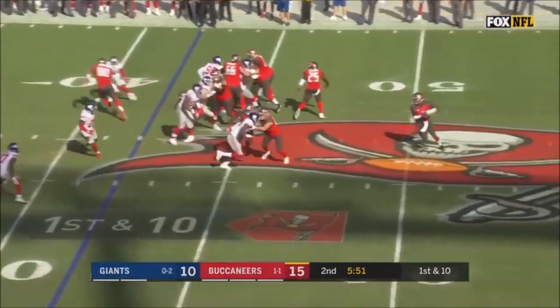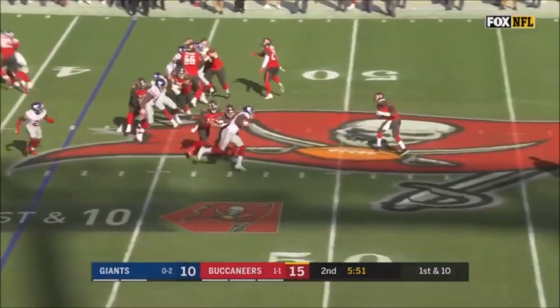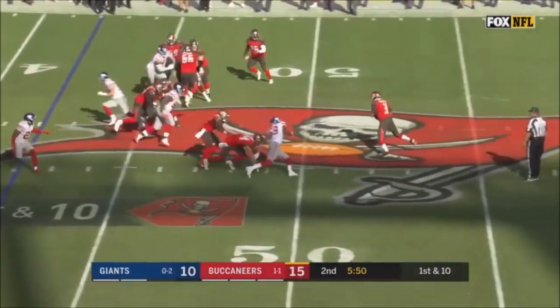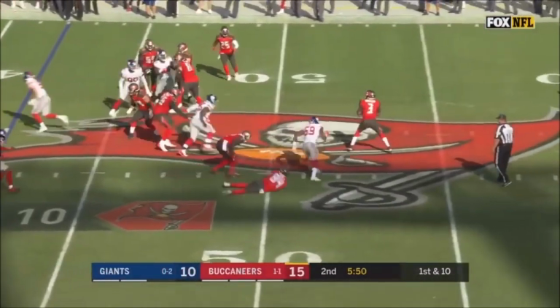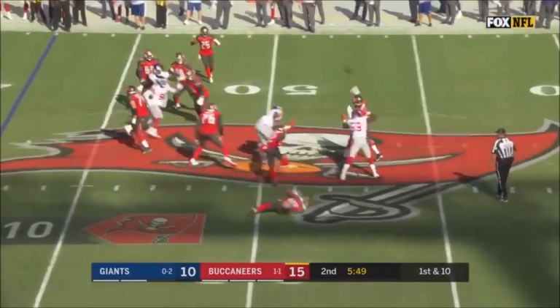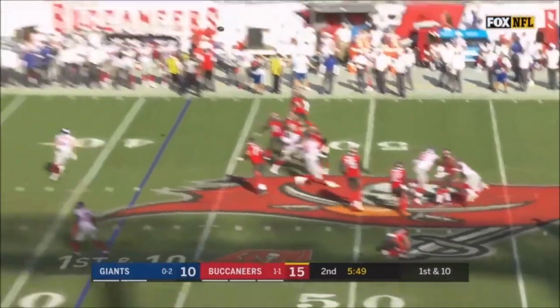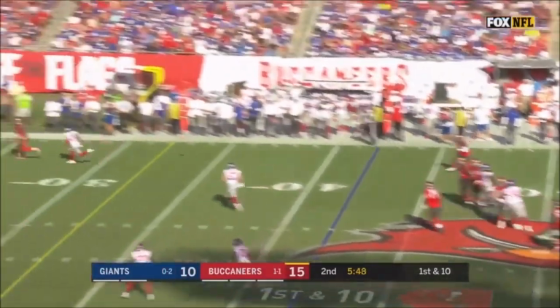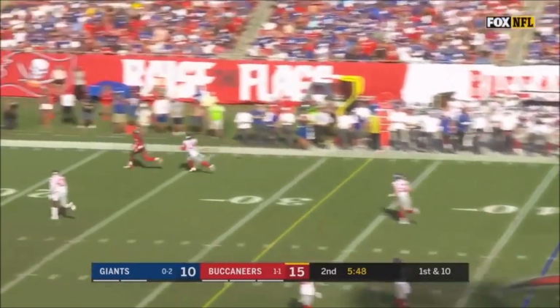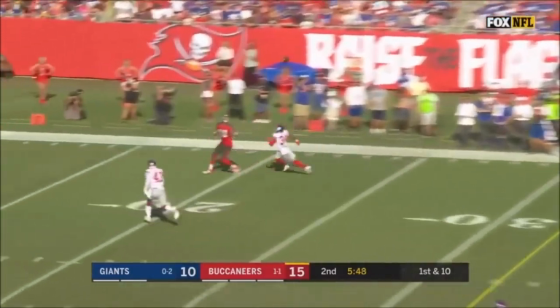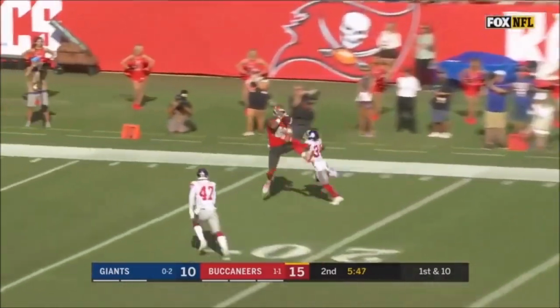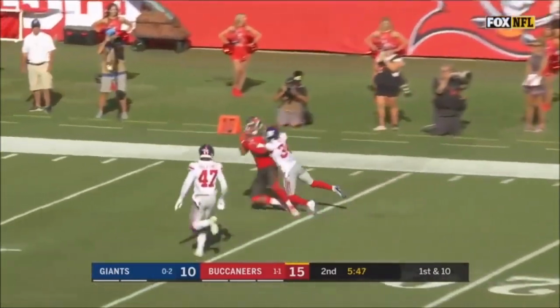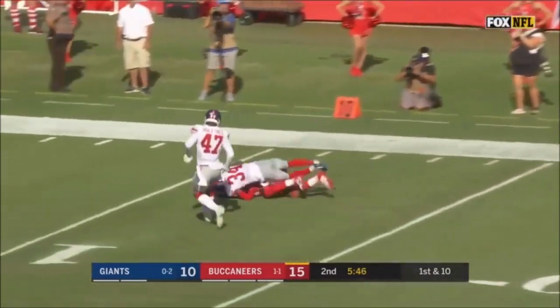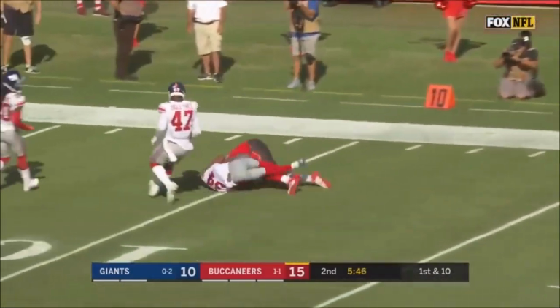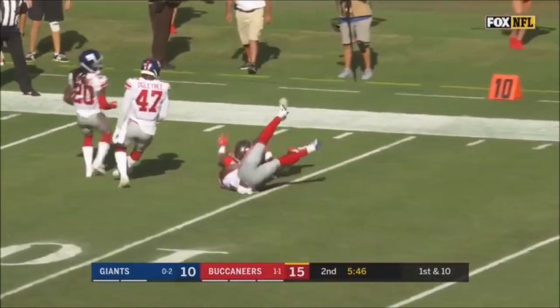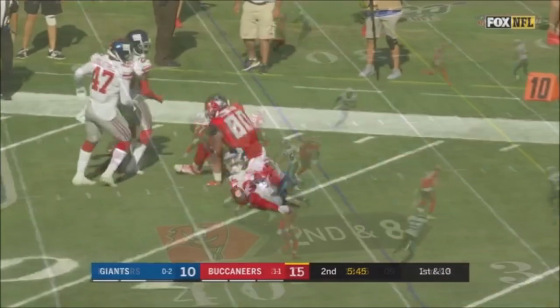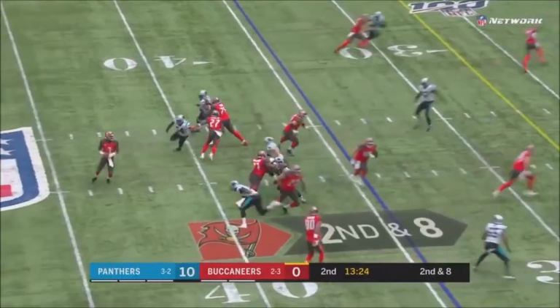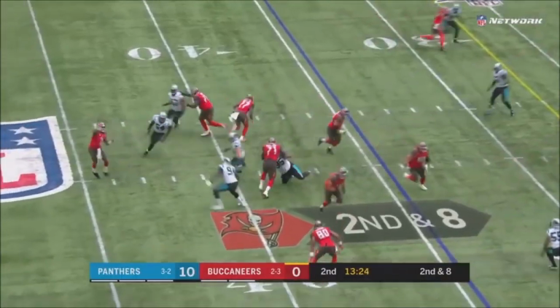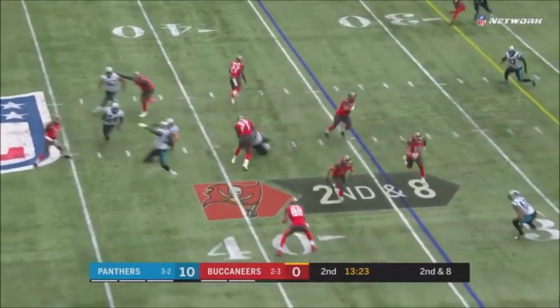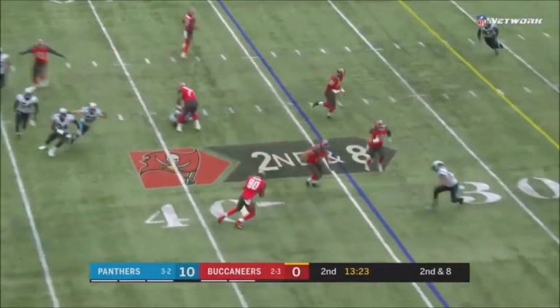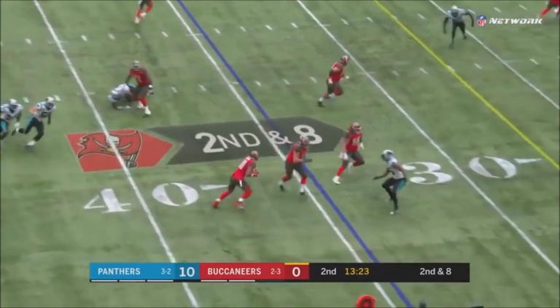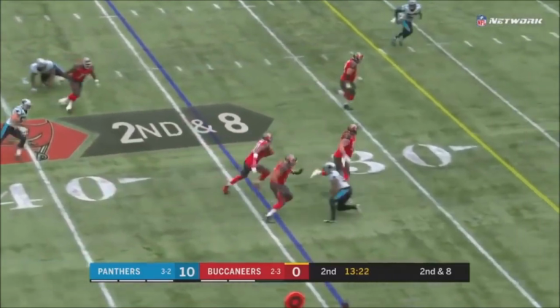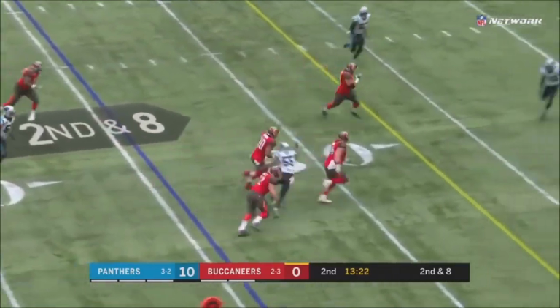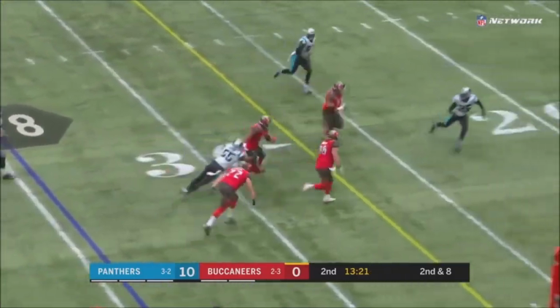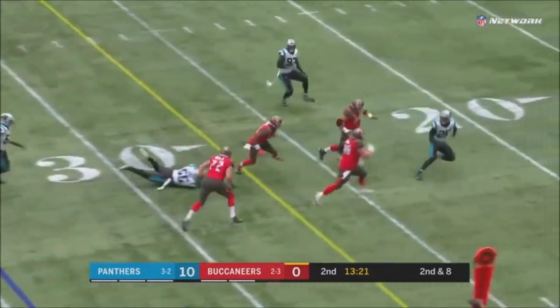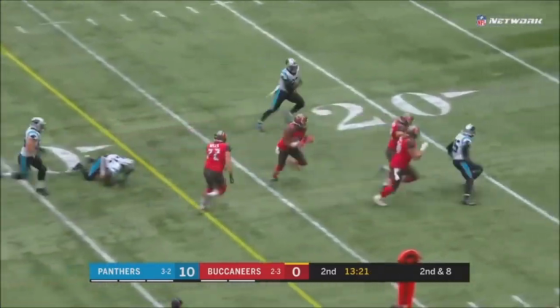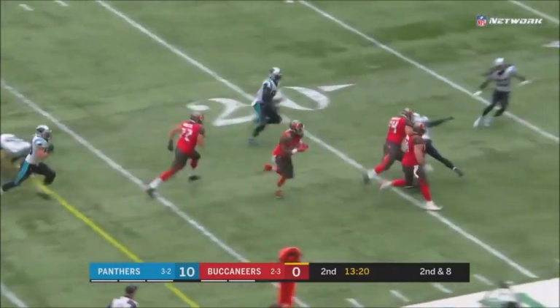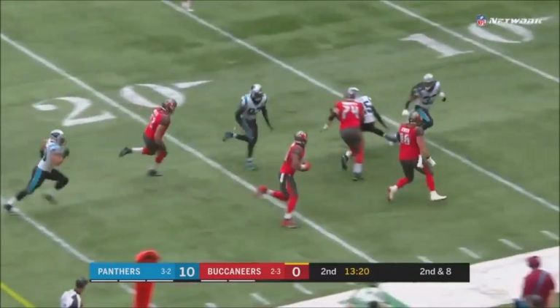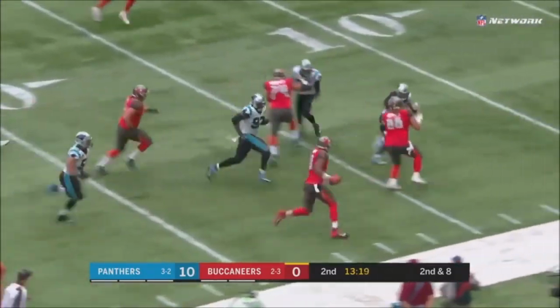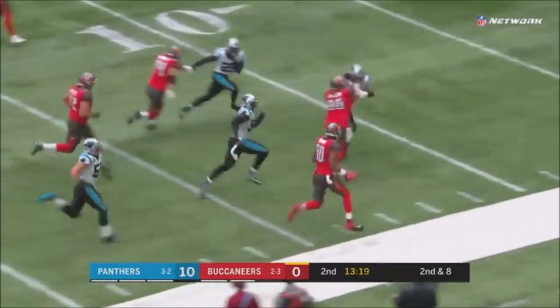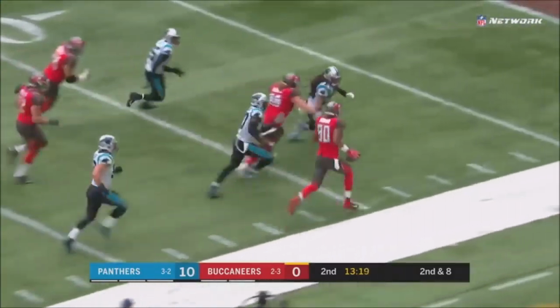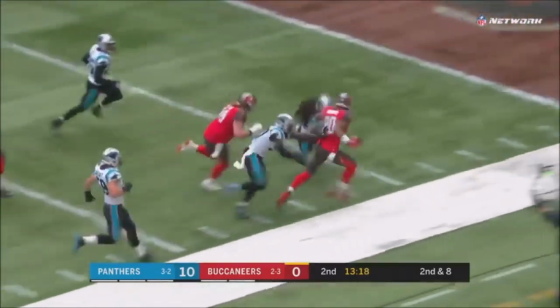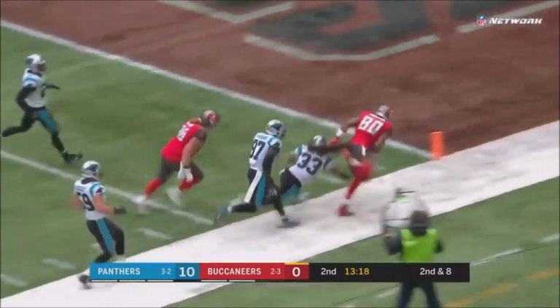Play action — Winston fires downfield and it is caught. Fake to Jones, there's O.J. Howard who's got some room to run. Breaks a tackle, he's inside the 10.